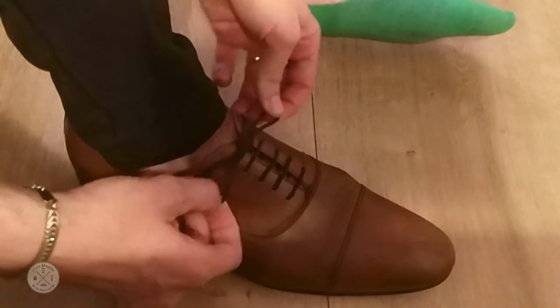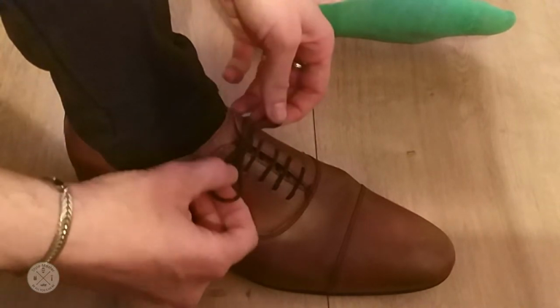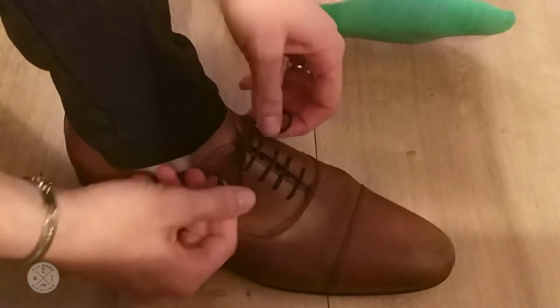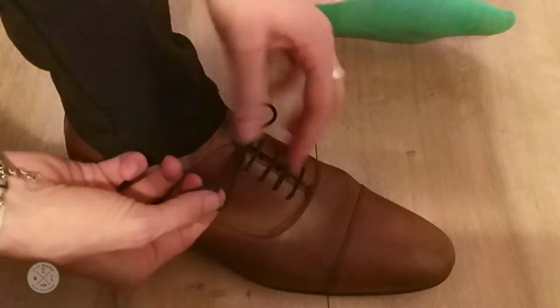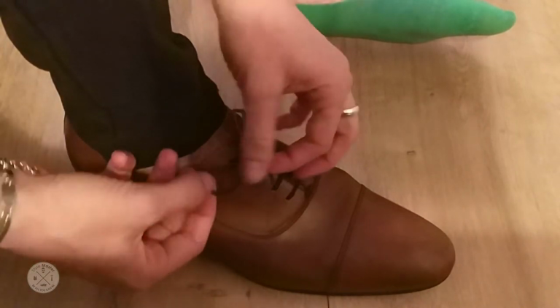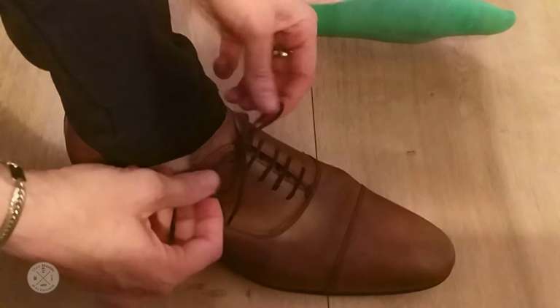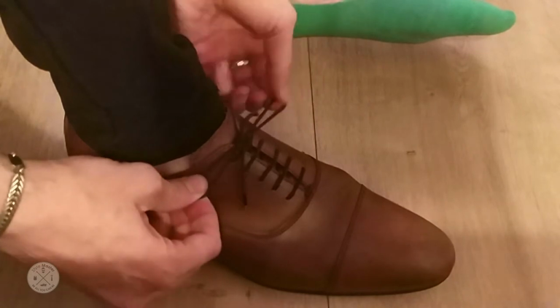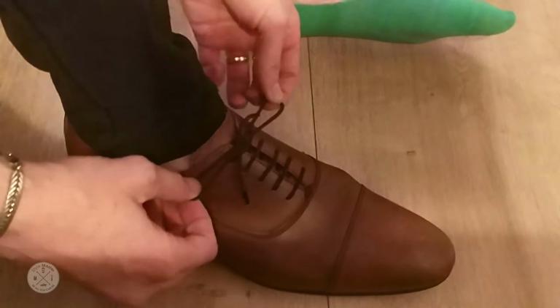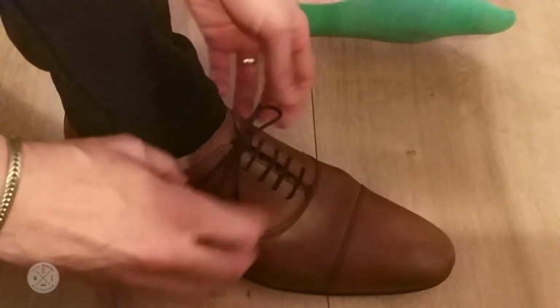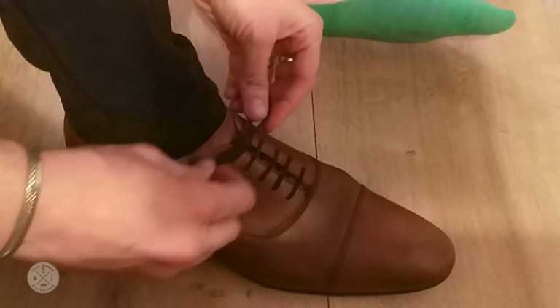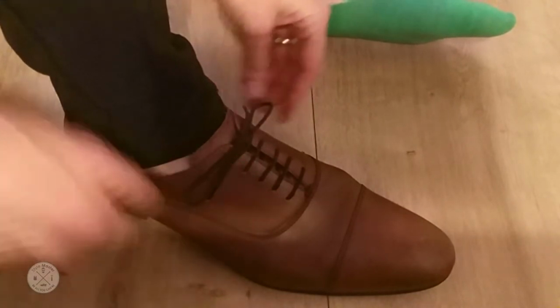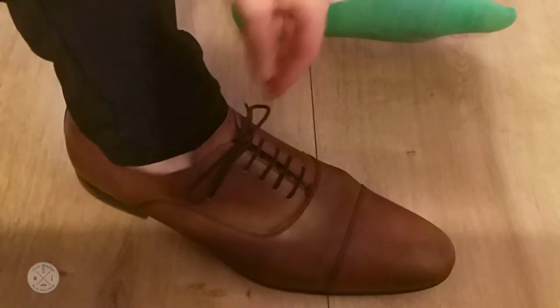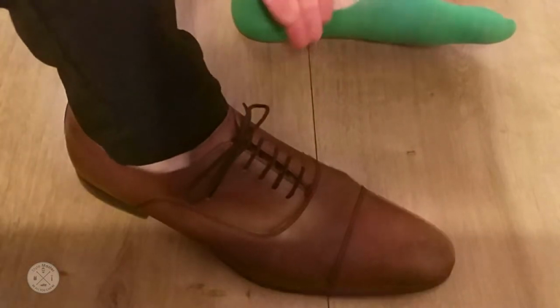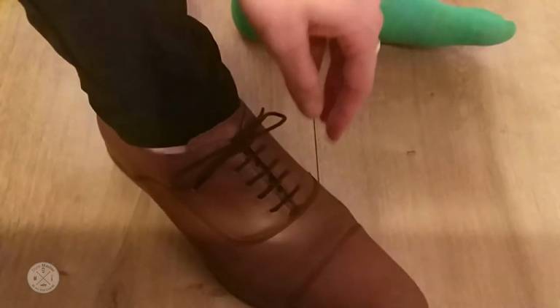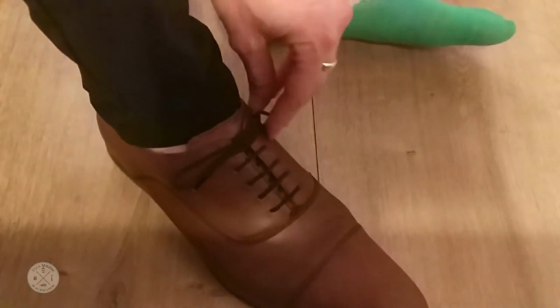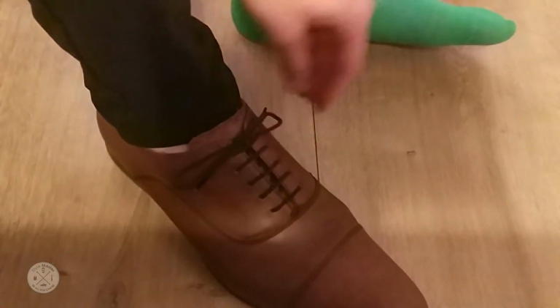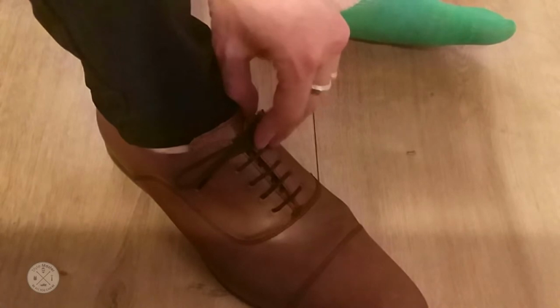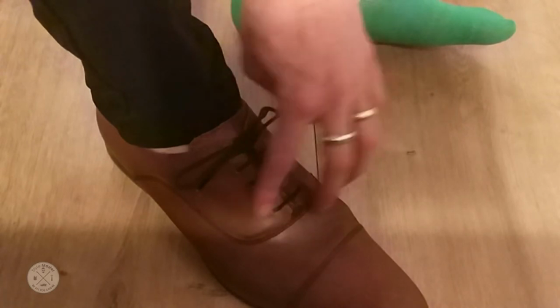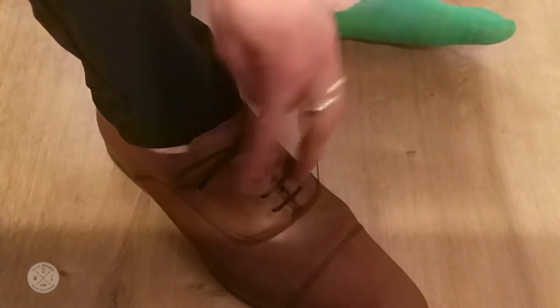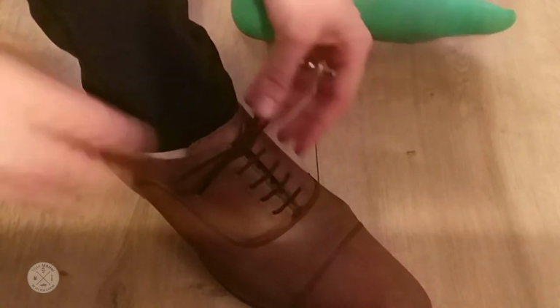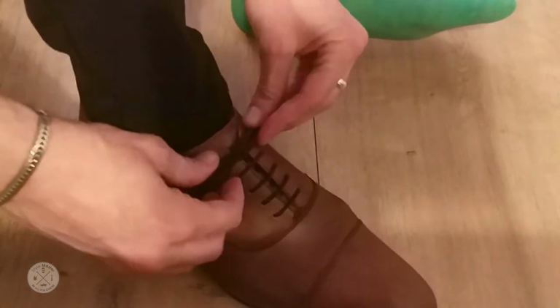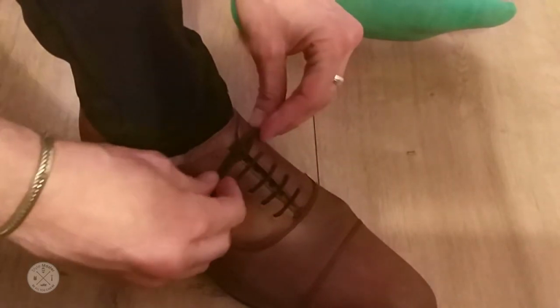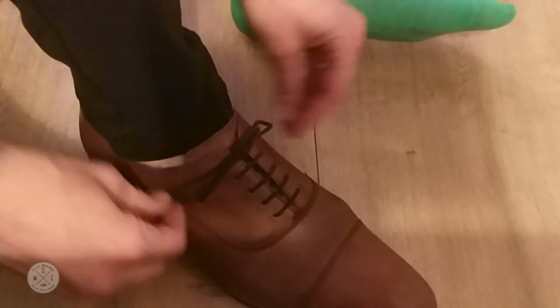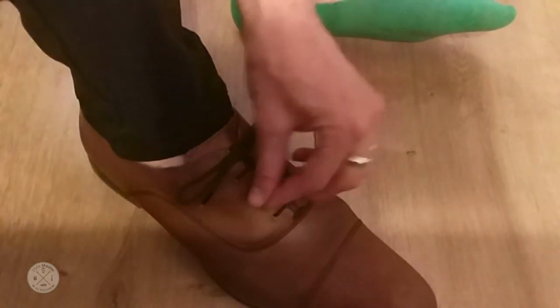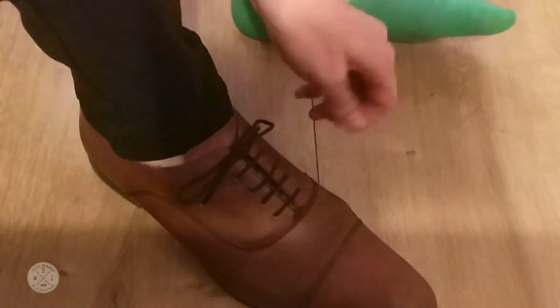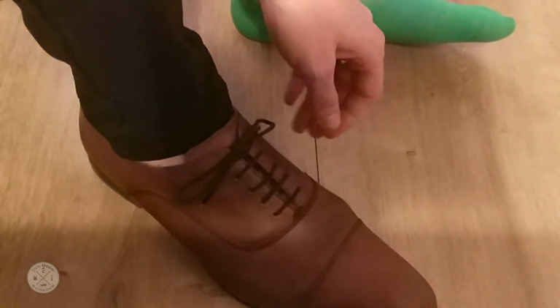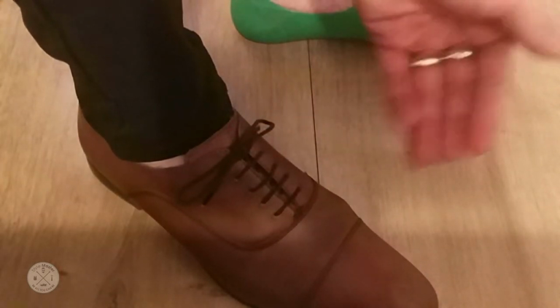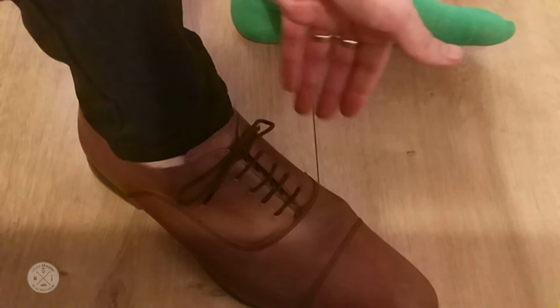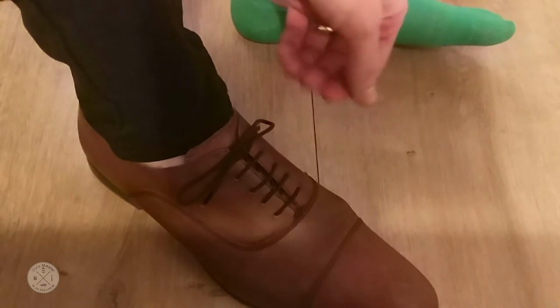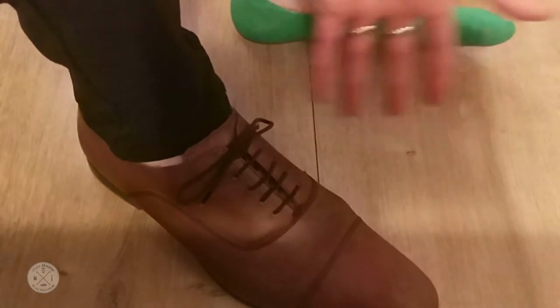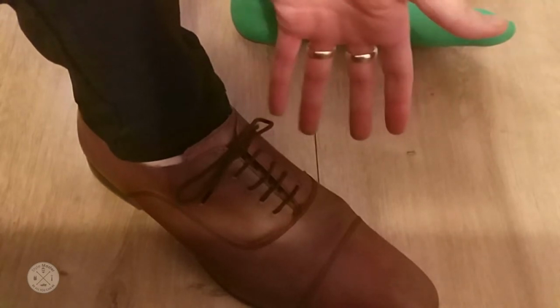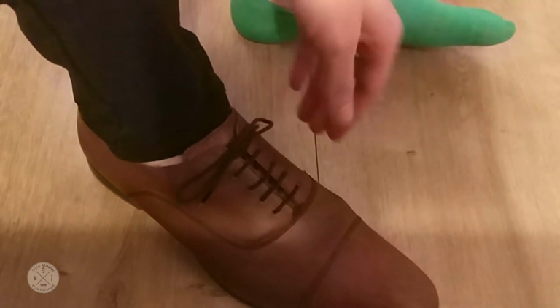Pull it tight. Now most of you will probably wonder what the deal is here. Well, if you try it a couple of times you will see that the laces fall neatly — especially on Derby shoes.